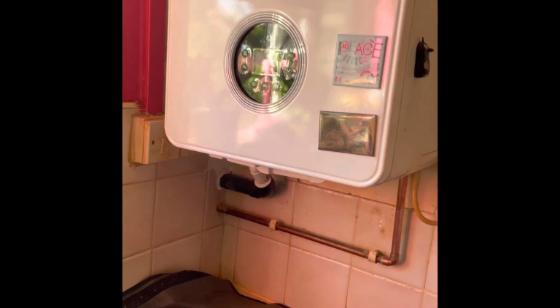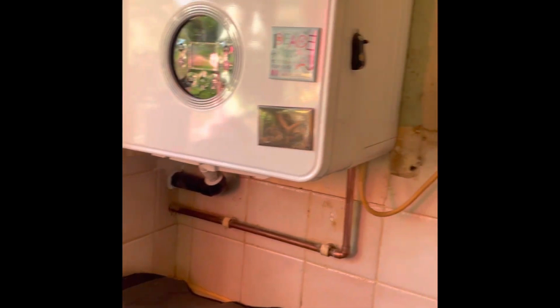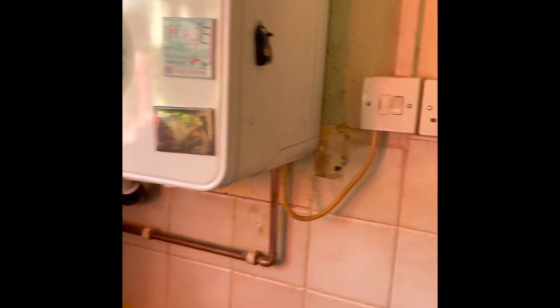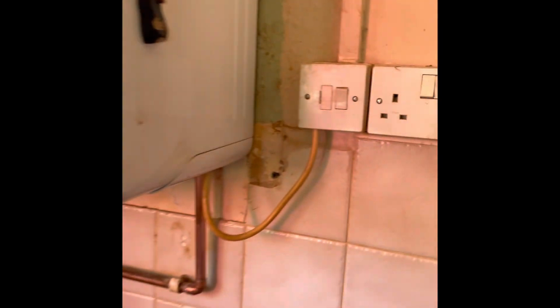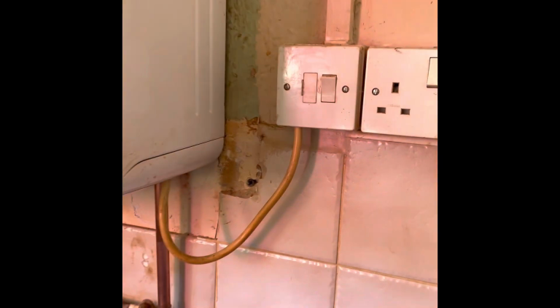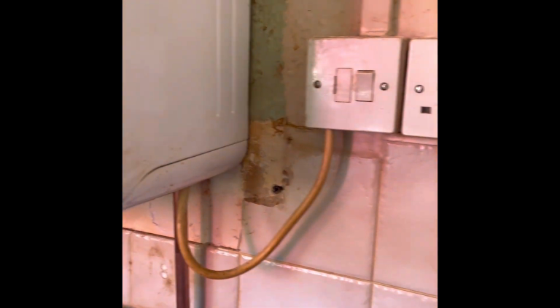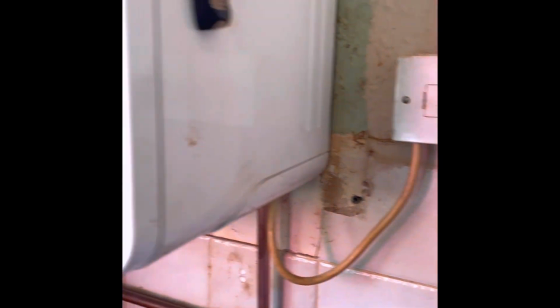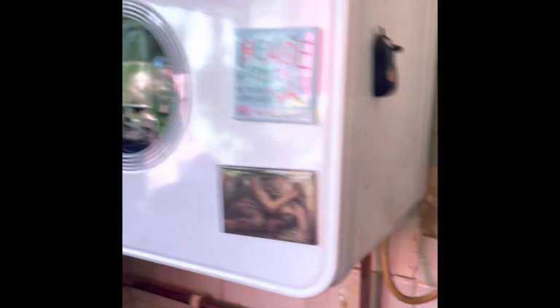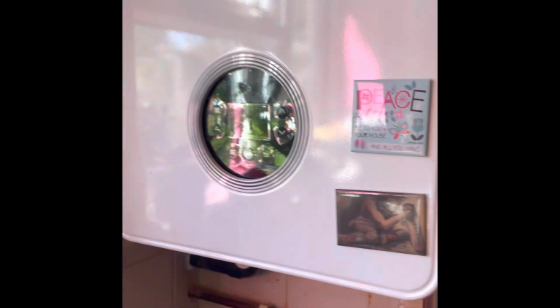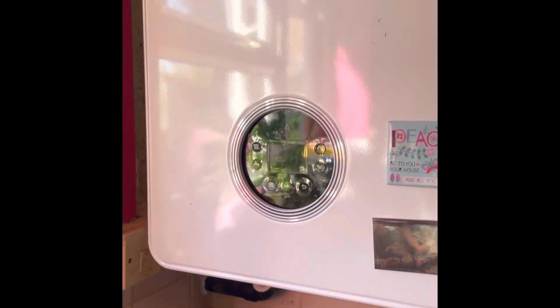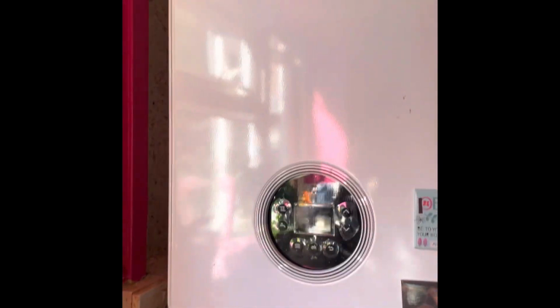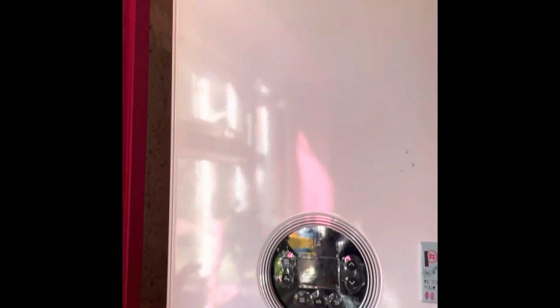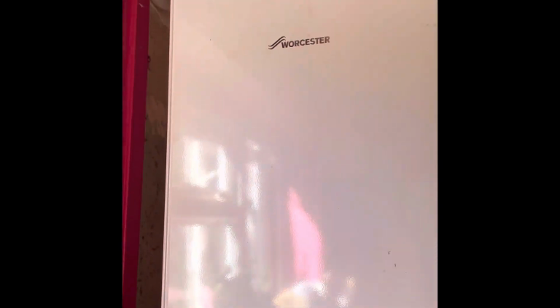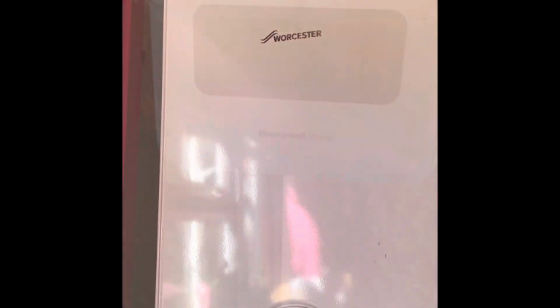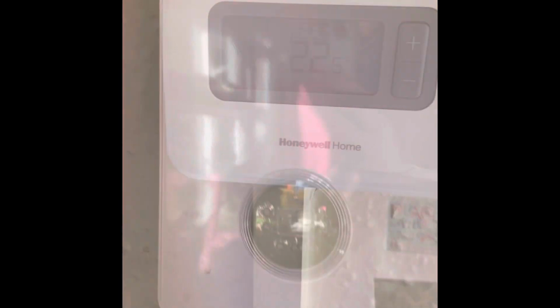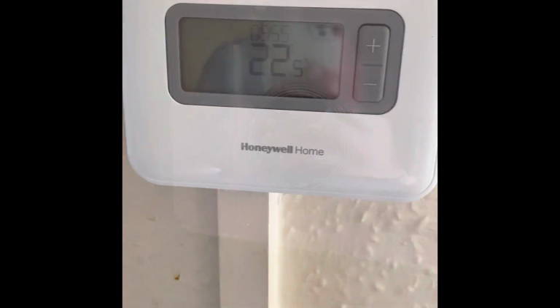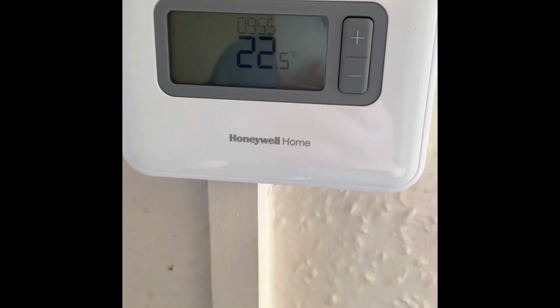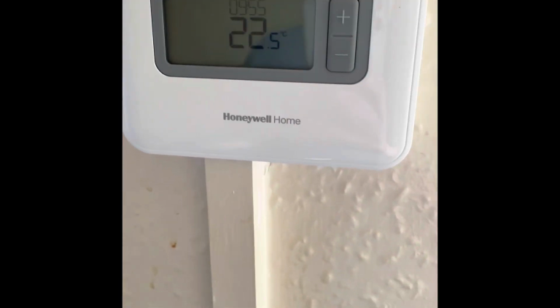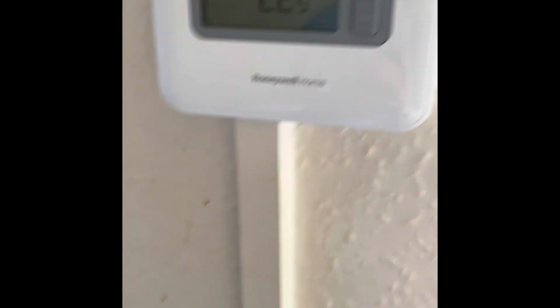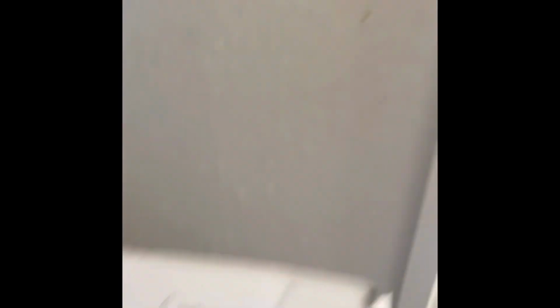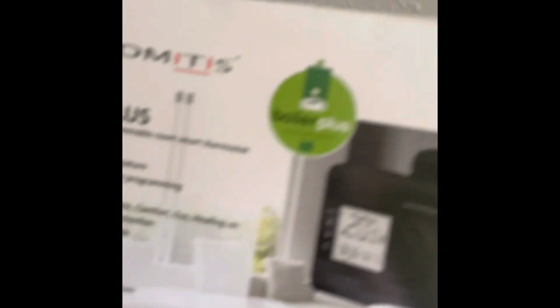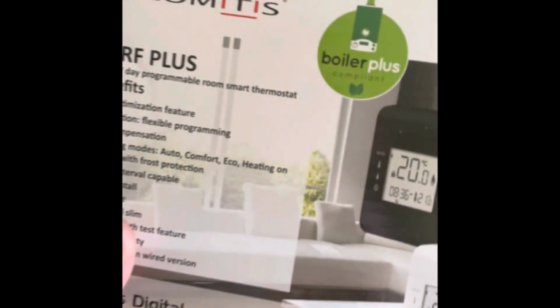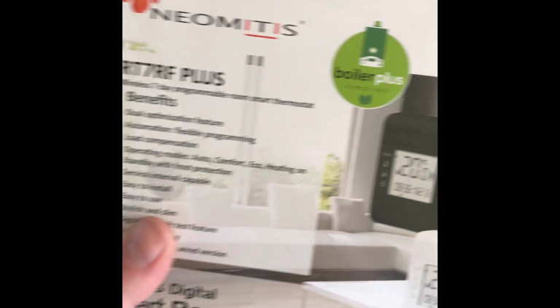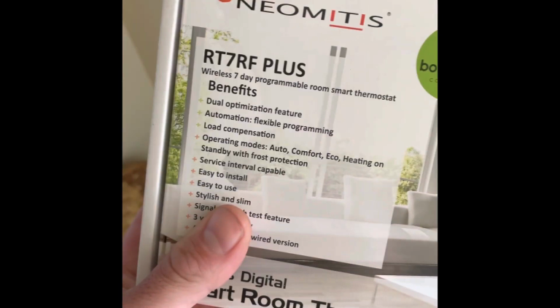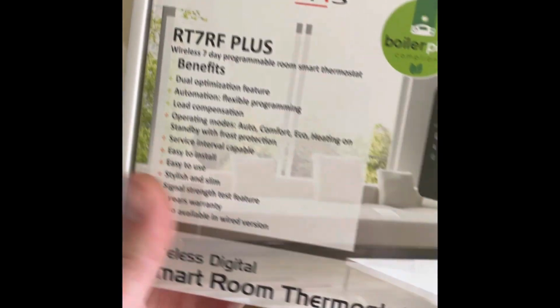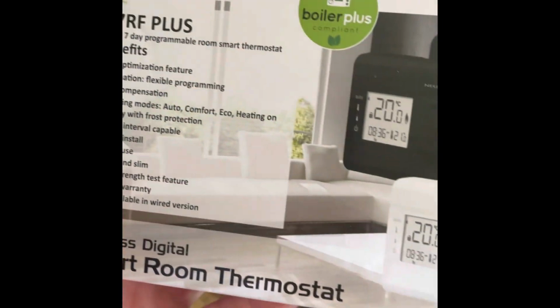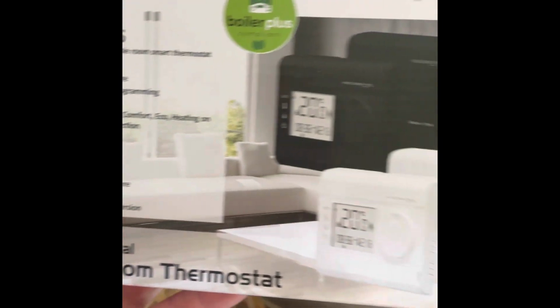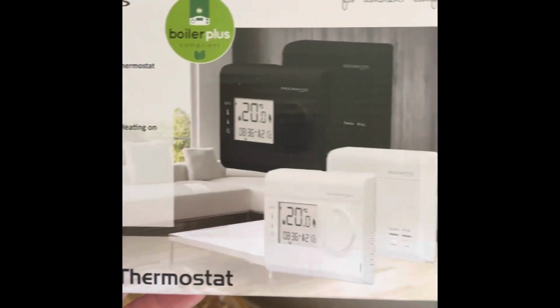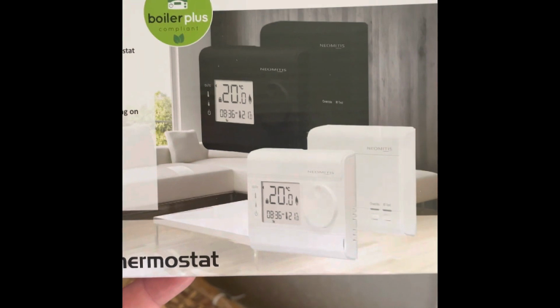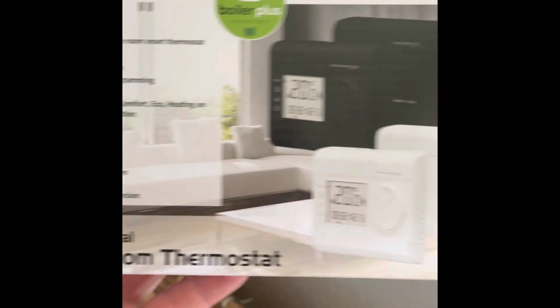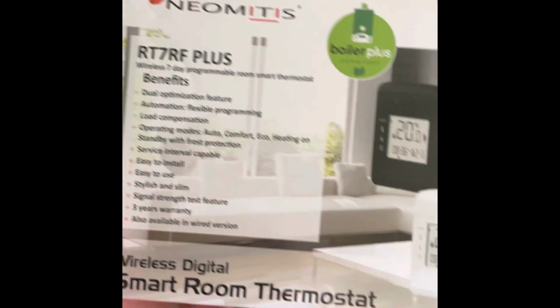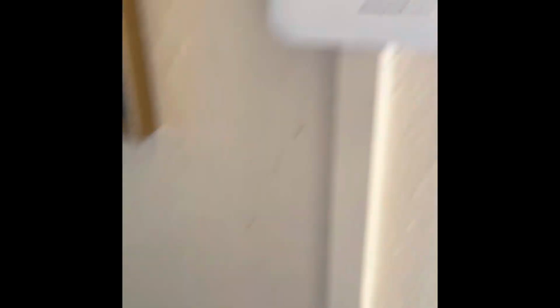On this one we've got a Worcester Bosch 4000 combi boiler with a Honeywell Home programmable room stat wired, and we're going to swap it for a Neomitus wireless so that we can move the location of the room stat.